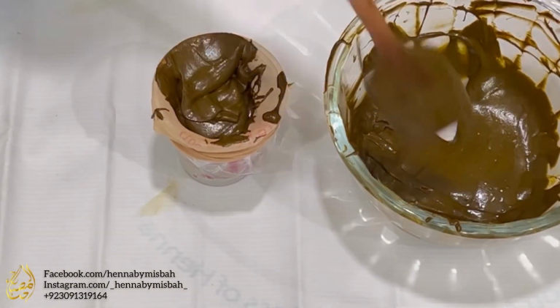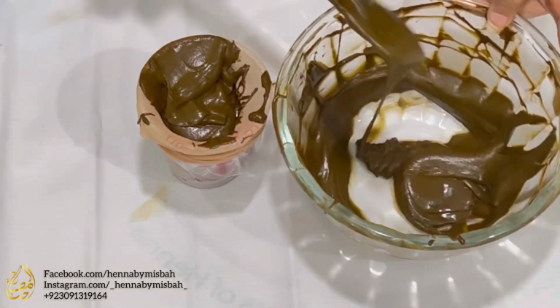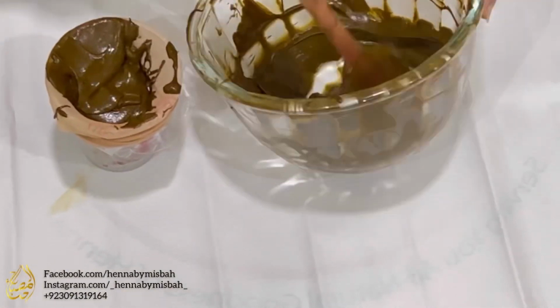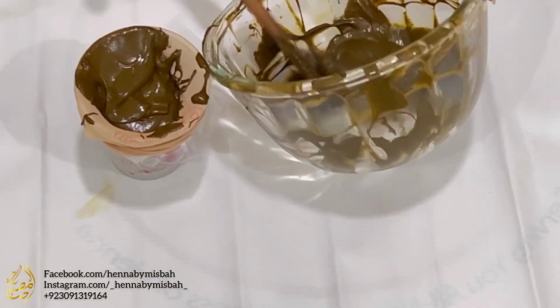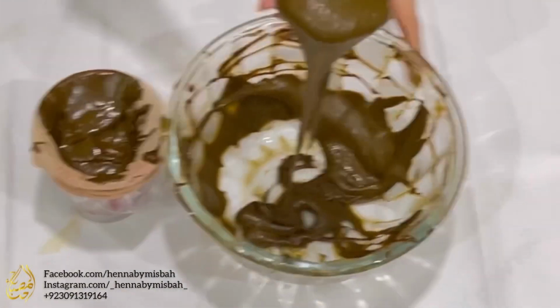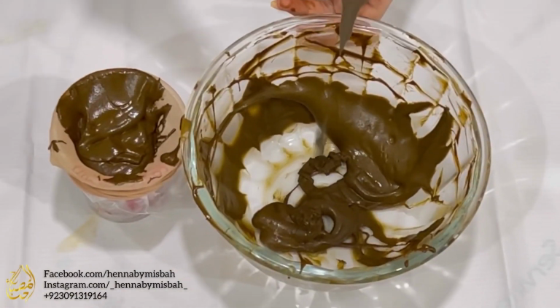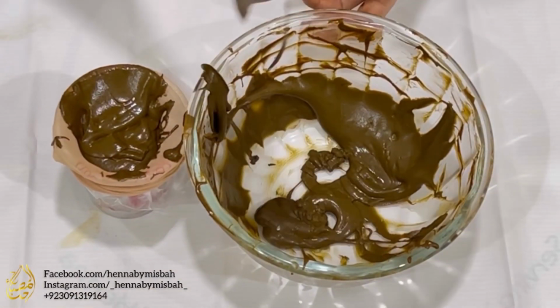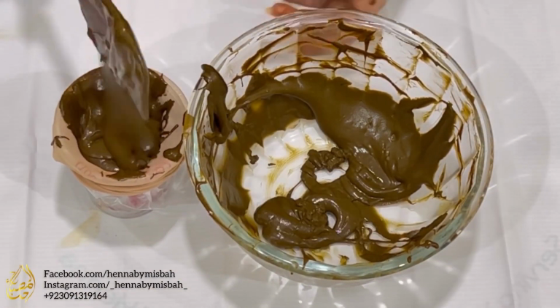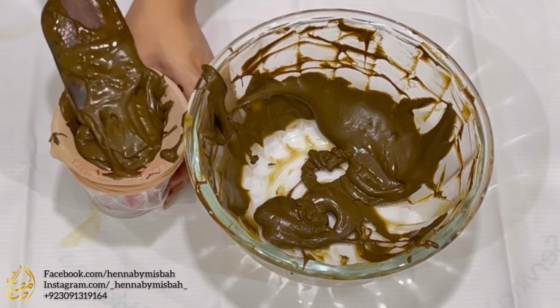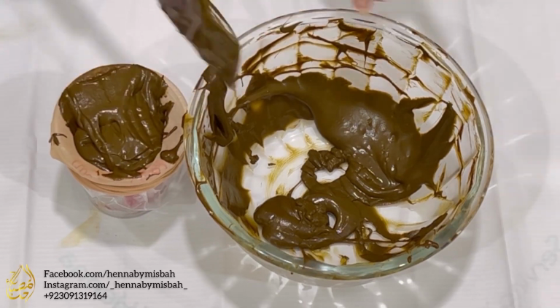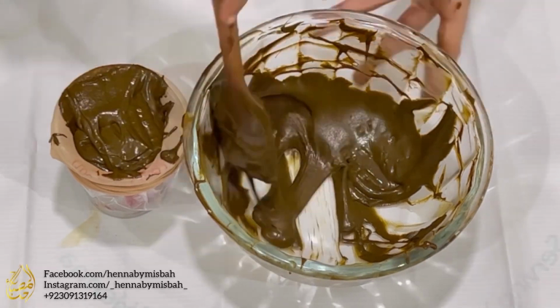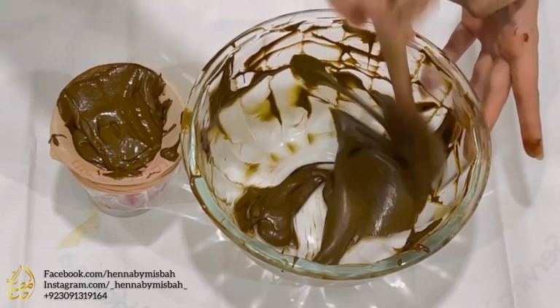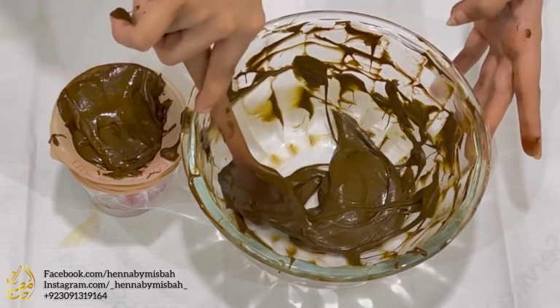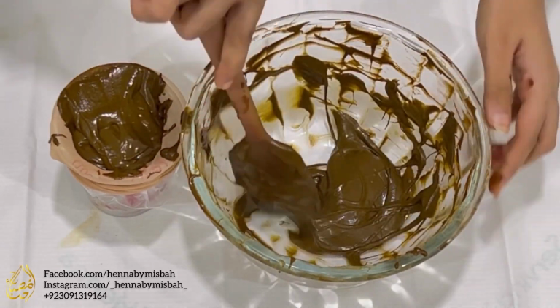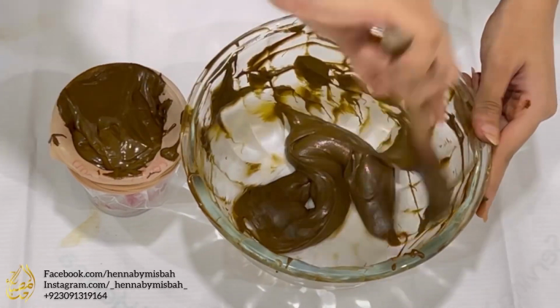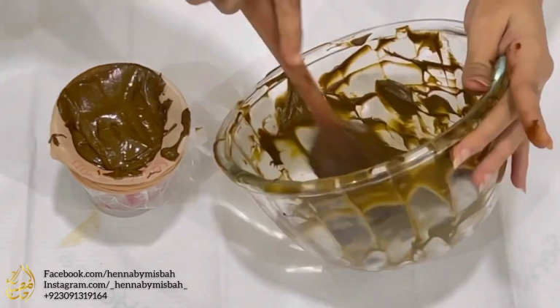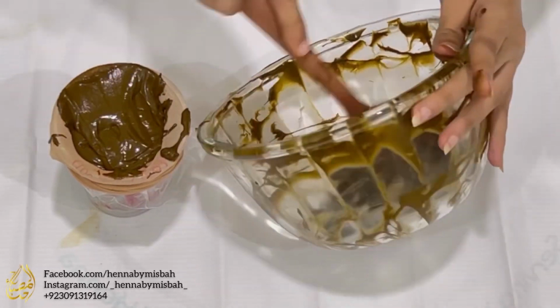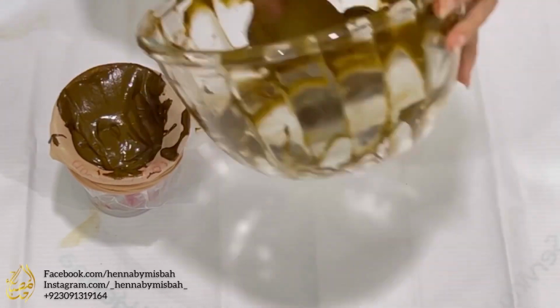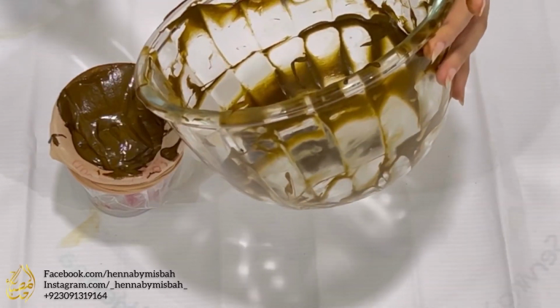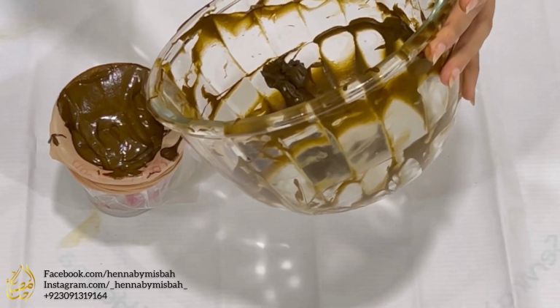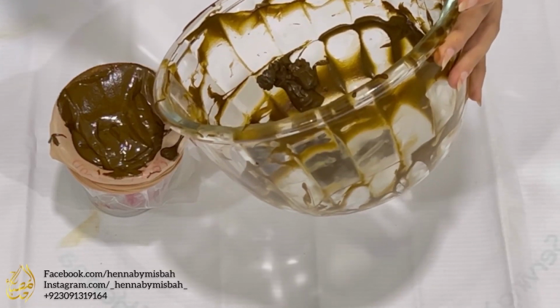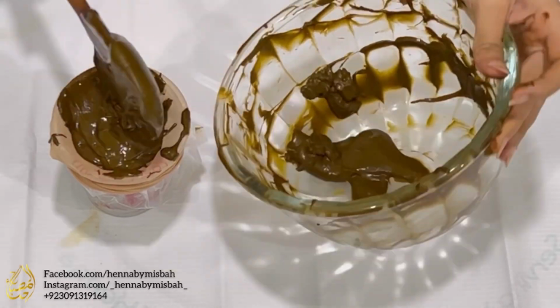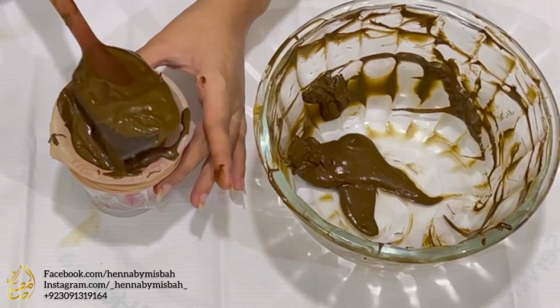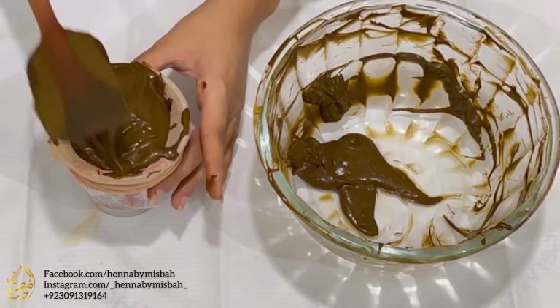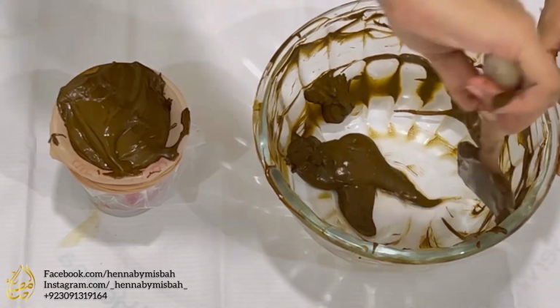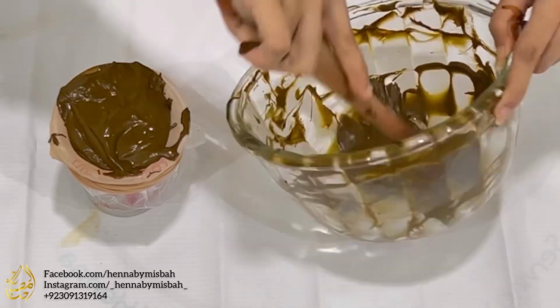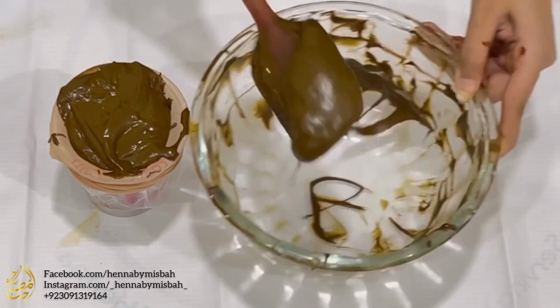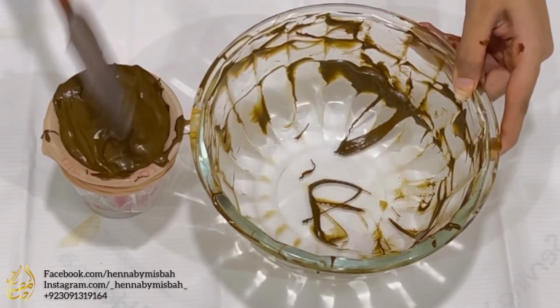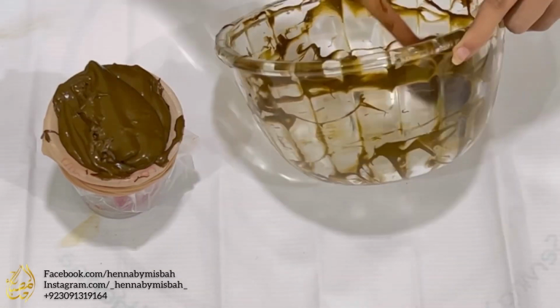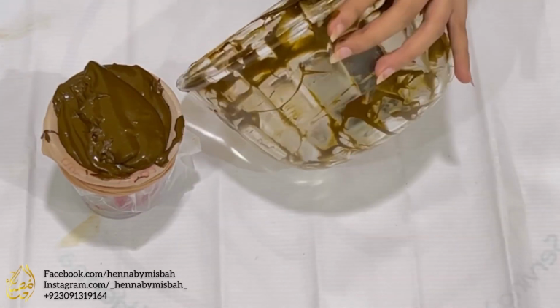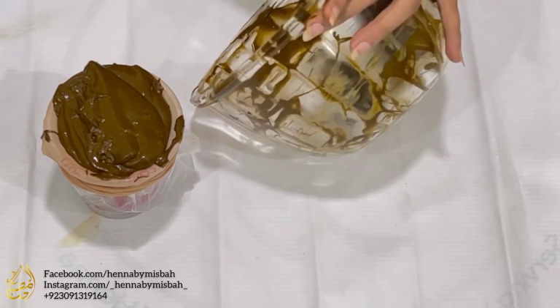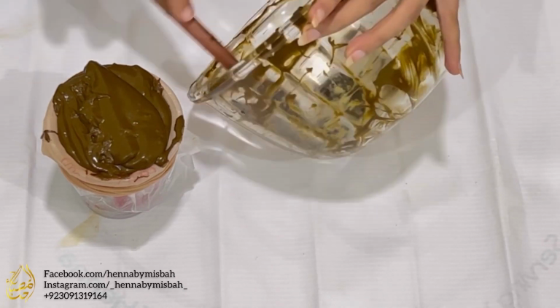Henna paste yield is usually three to four times the powder used. I had used 100 grams of henna powder, so my paste is going to be roughly between 300 to 400 grams. I'm trying to get as much paste out of the bowl as I can because it's precious.